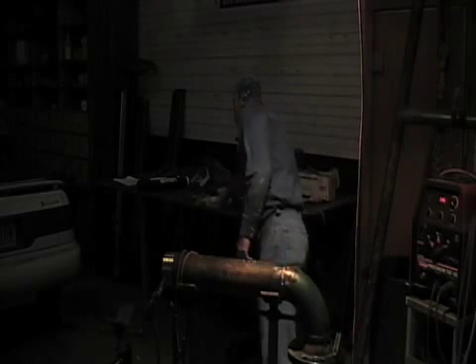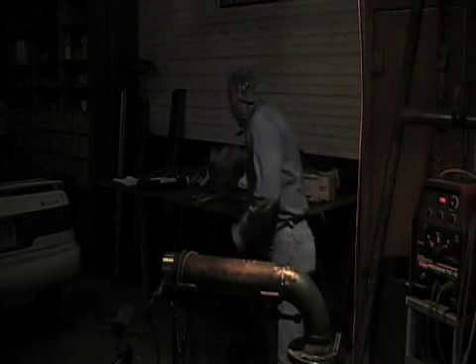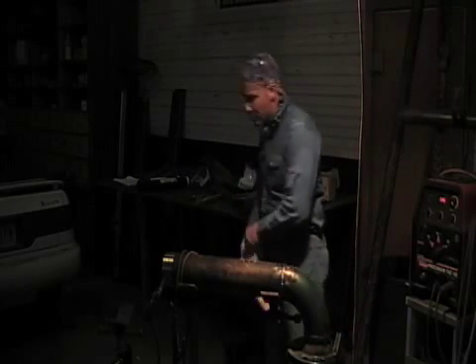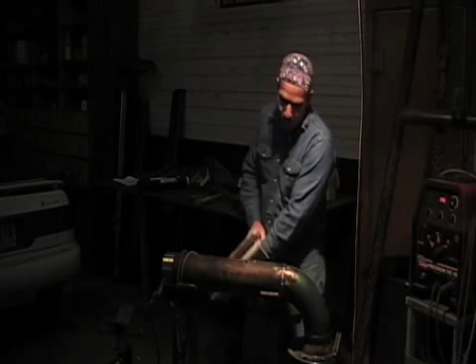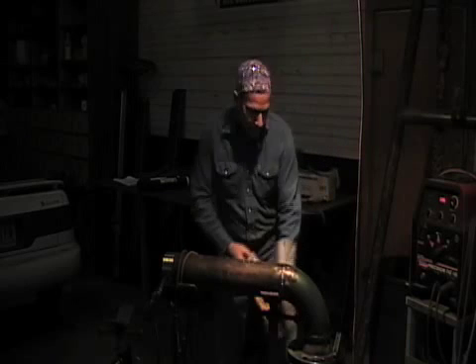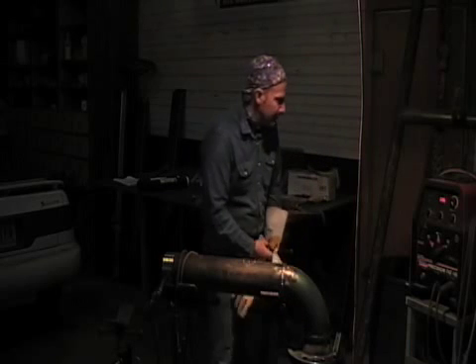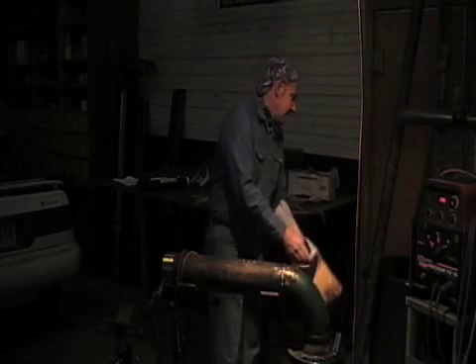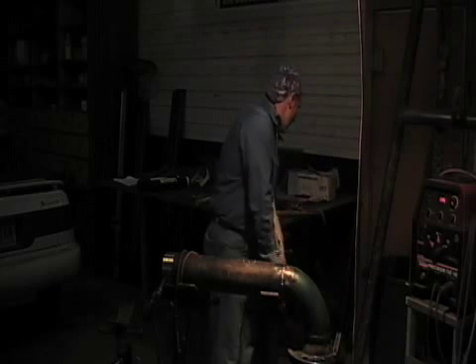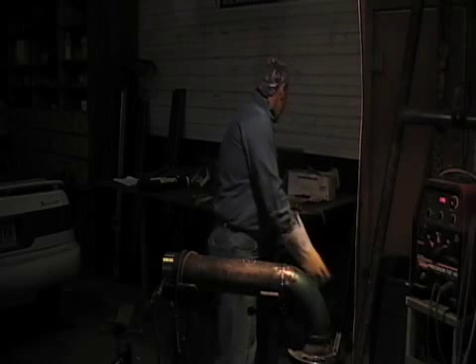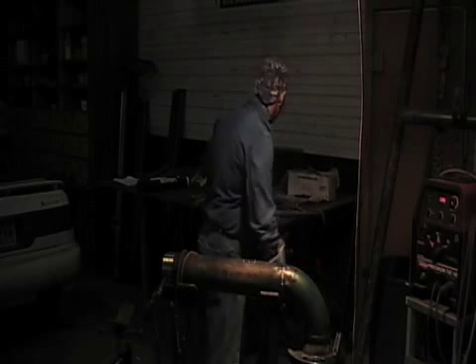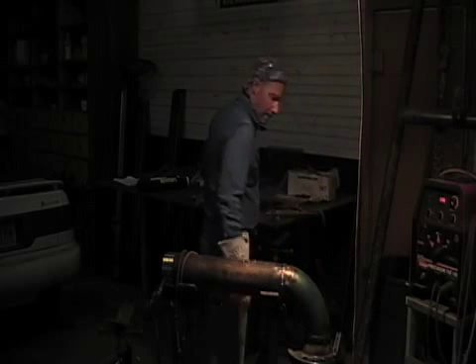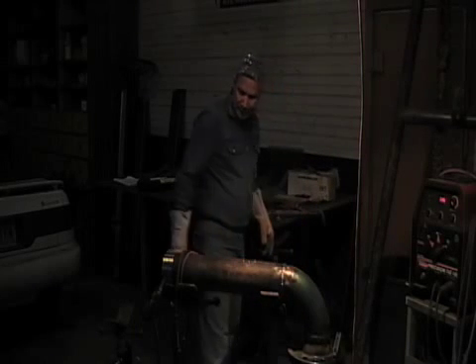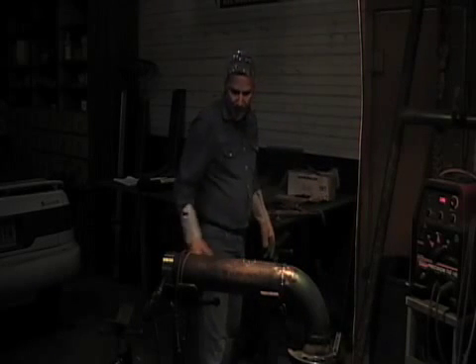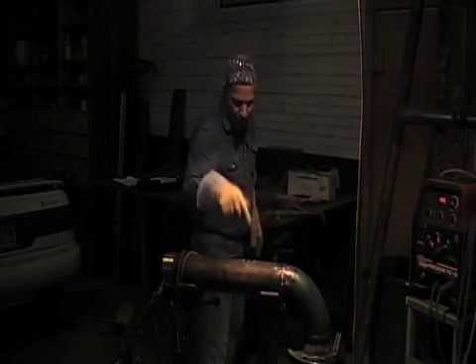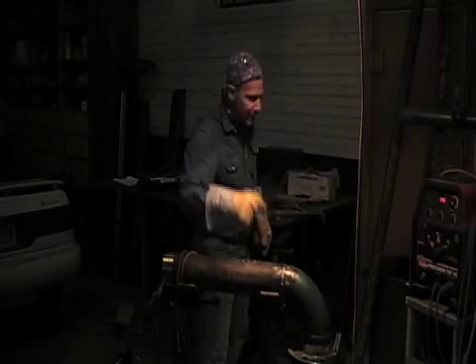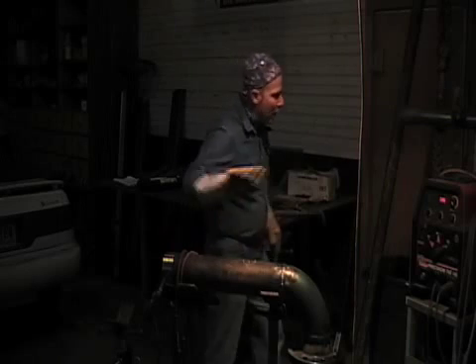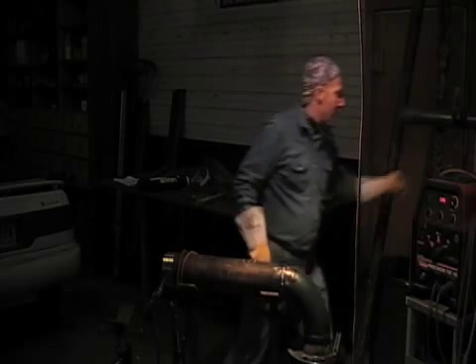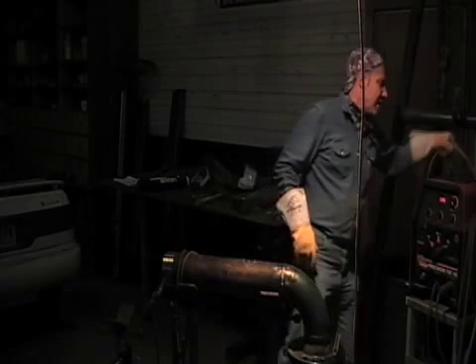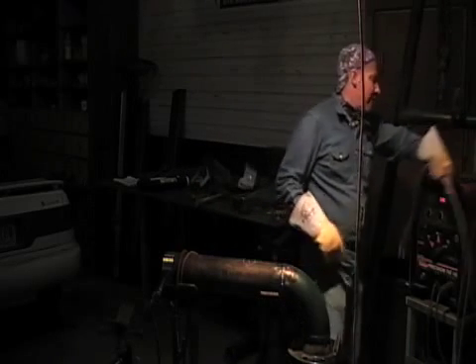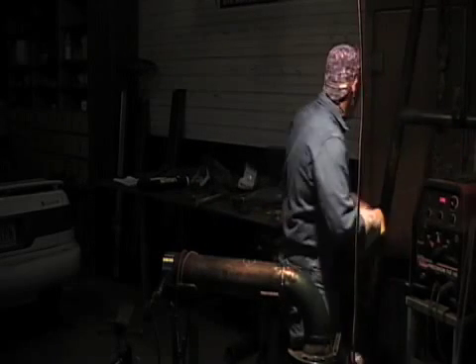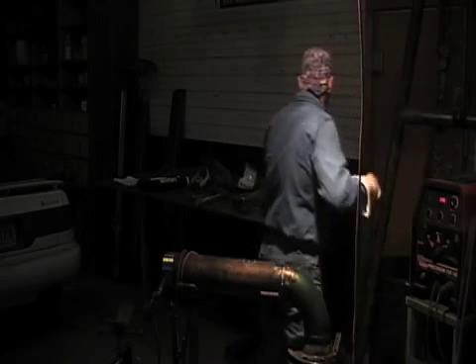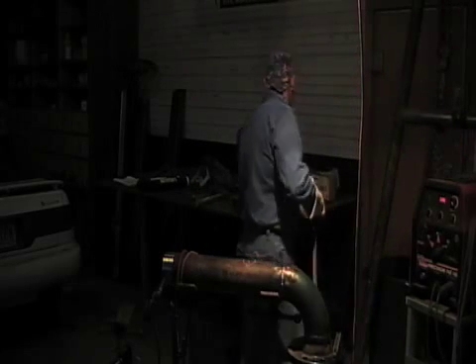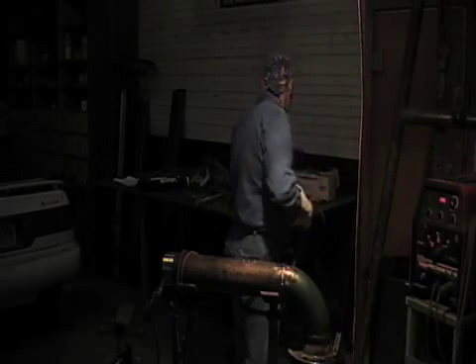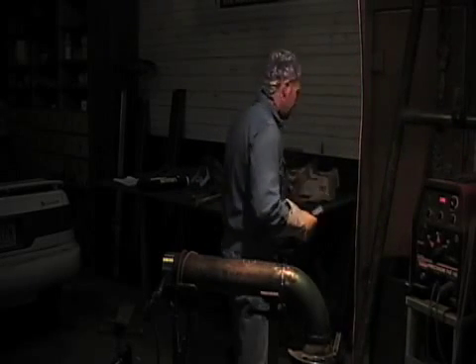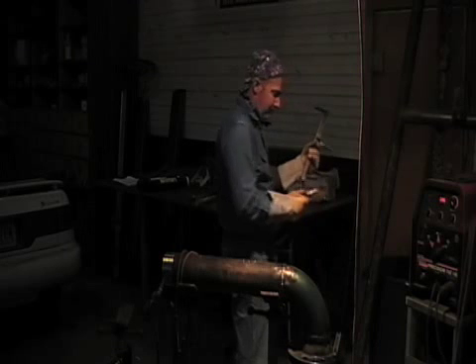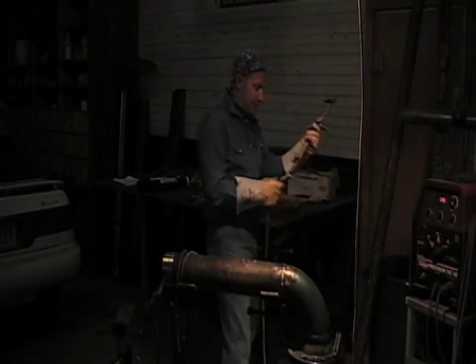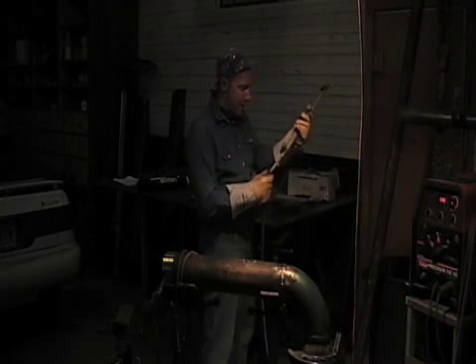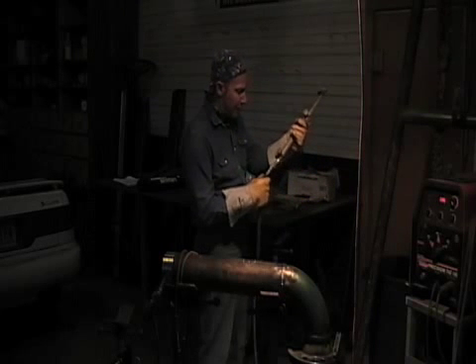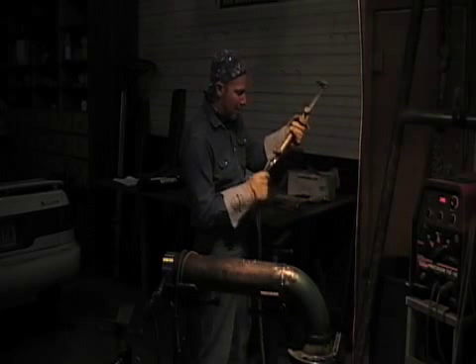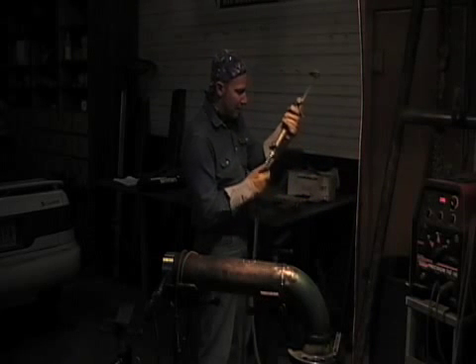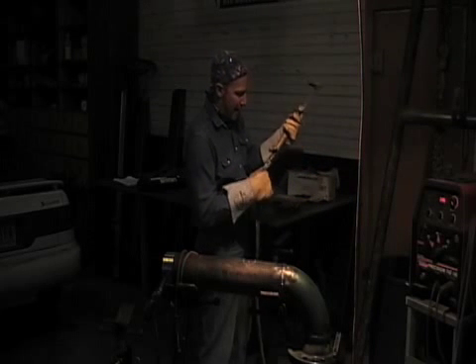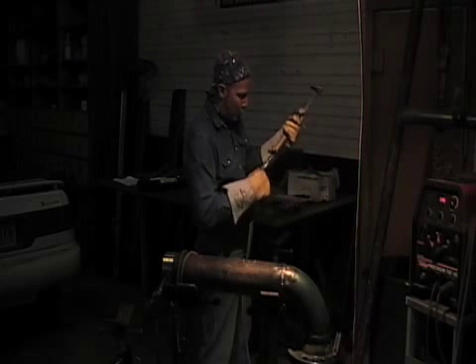I'm going to hook my torch up and cut a hole in that. I'm not going to worry about catching the plug — I'm going to drop it out of the end when I'm finished and I lift this thing up off the jacks. I'll probably just leave it tonight and let it cool.